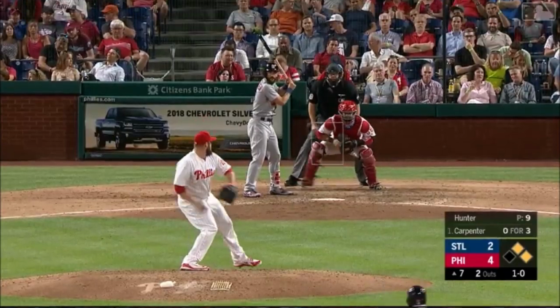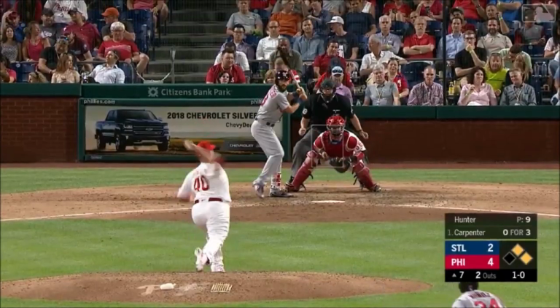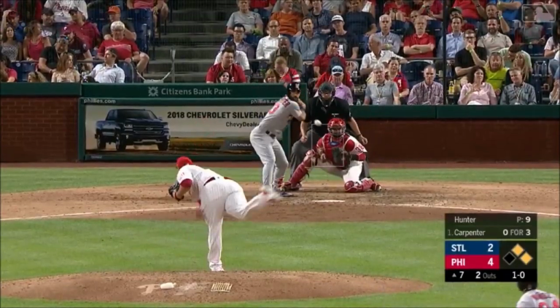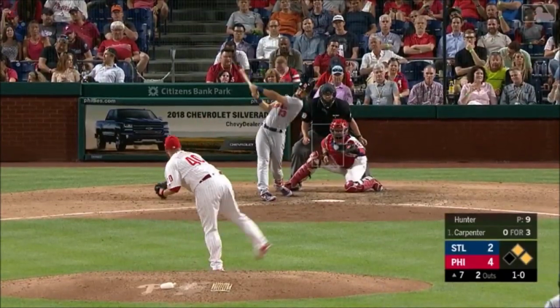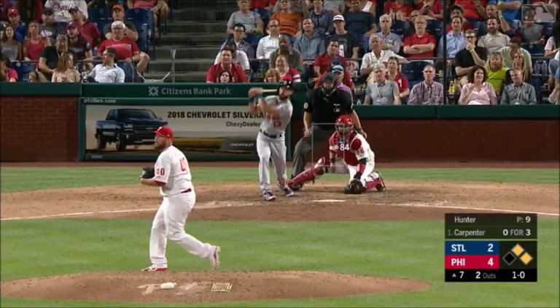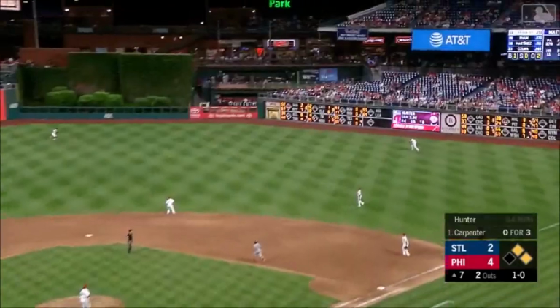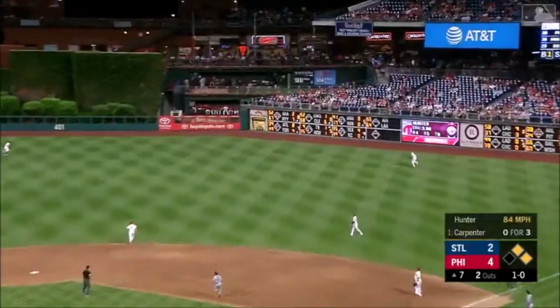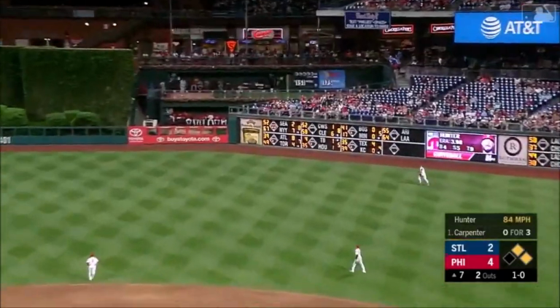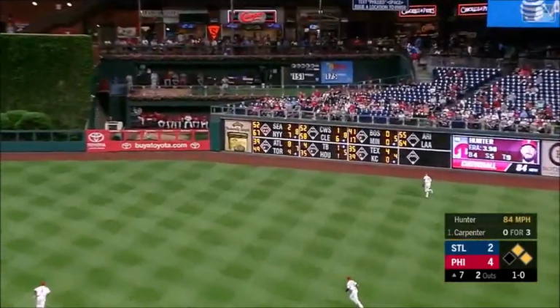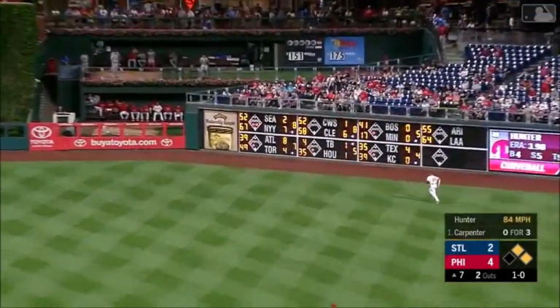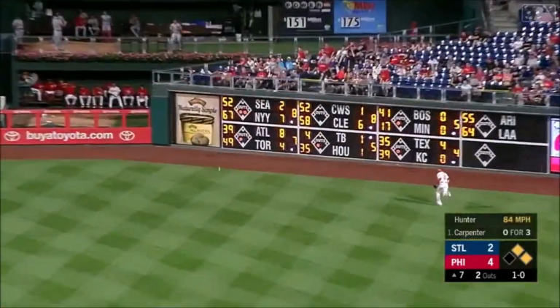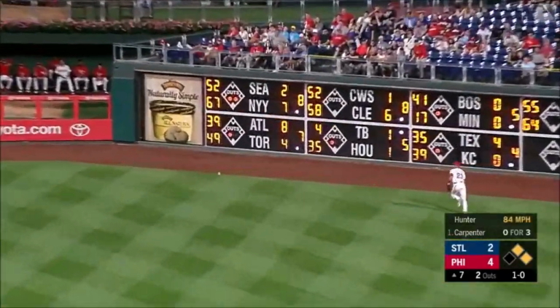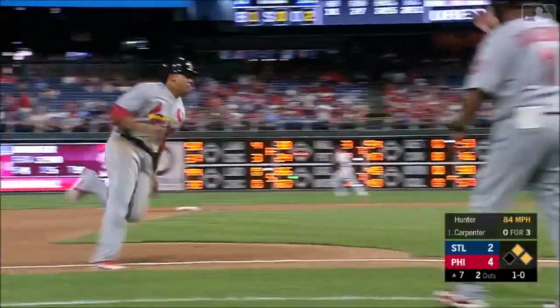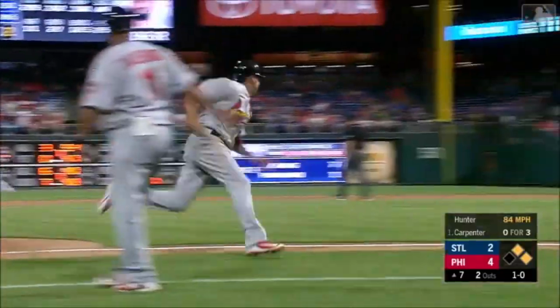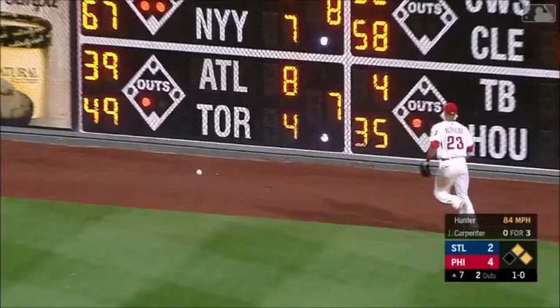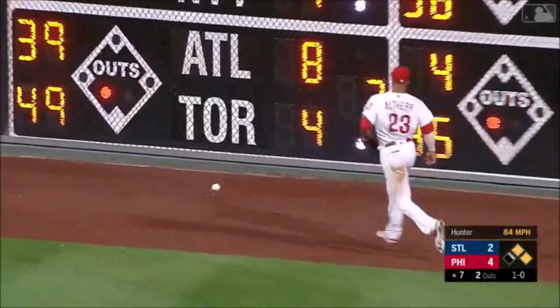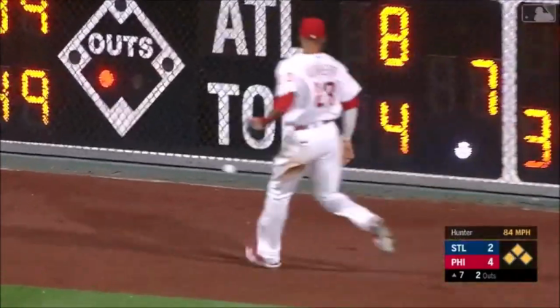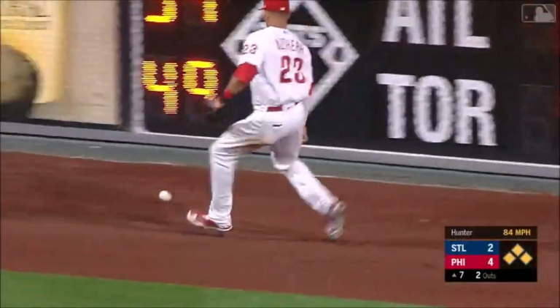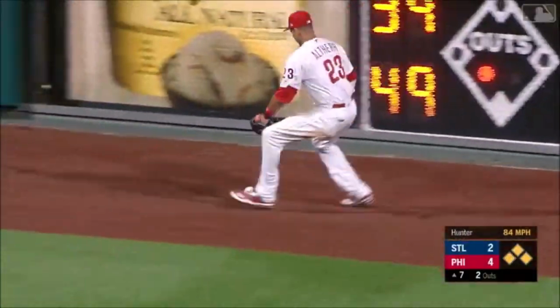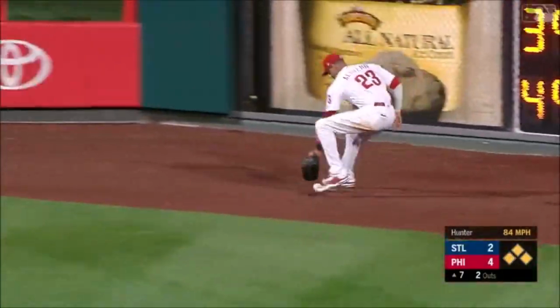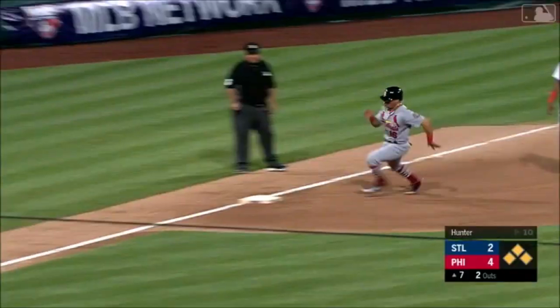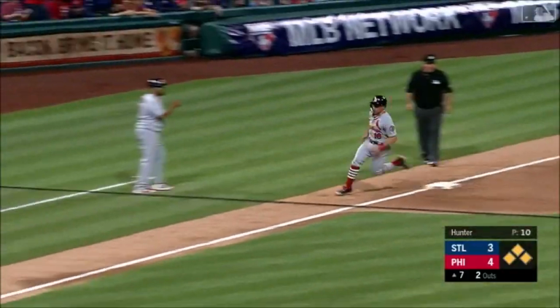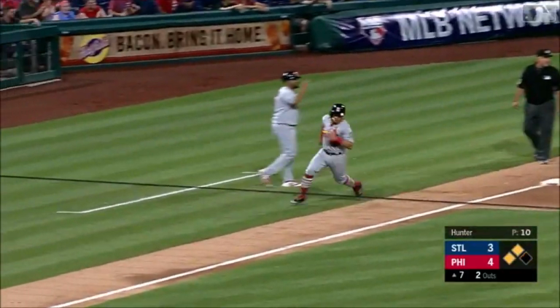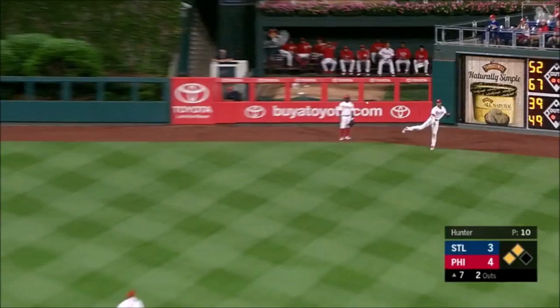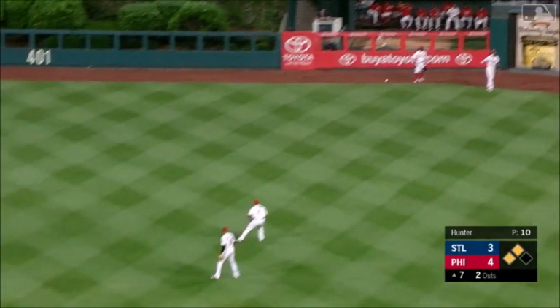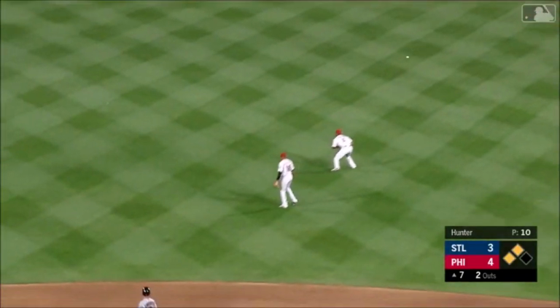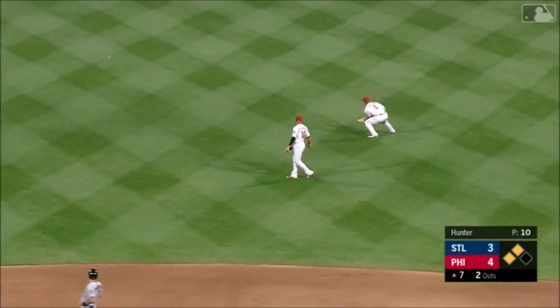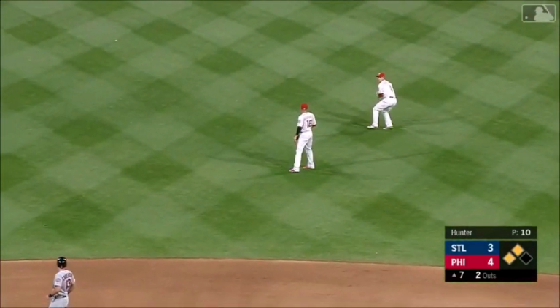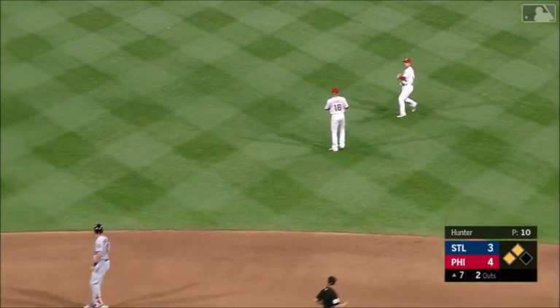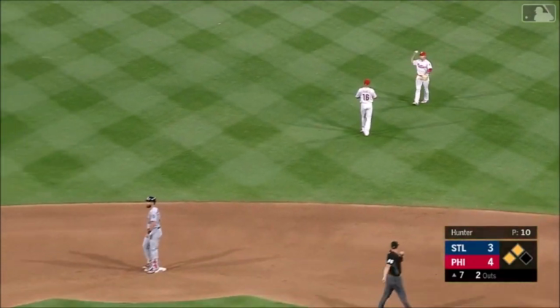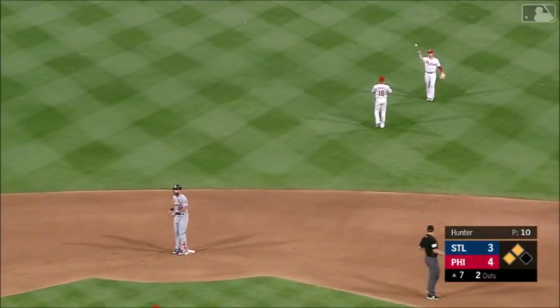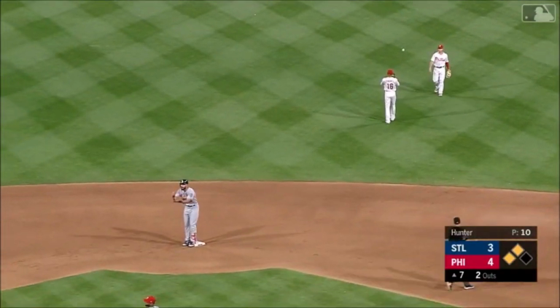And the 1-0. Carpenter drives it in the gap in right center — off to the races! Munoz scores, here comes Juan — we've got a tie game thanks to Matt Carpenter.